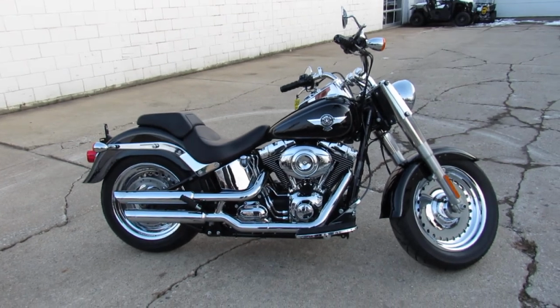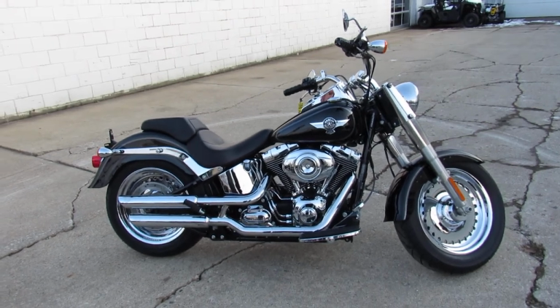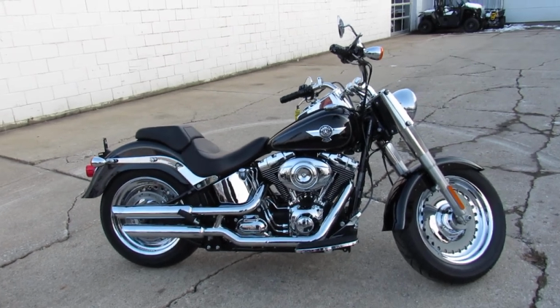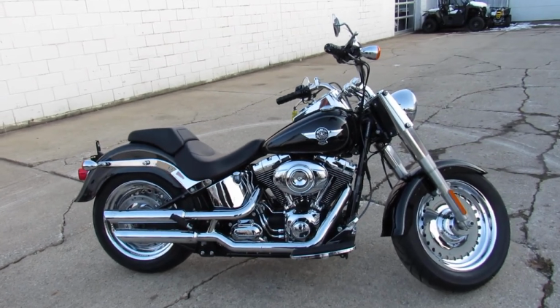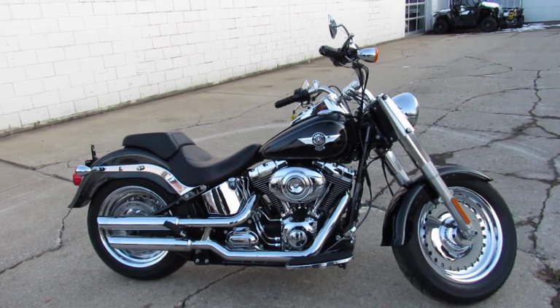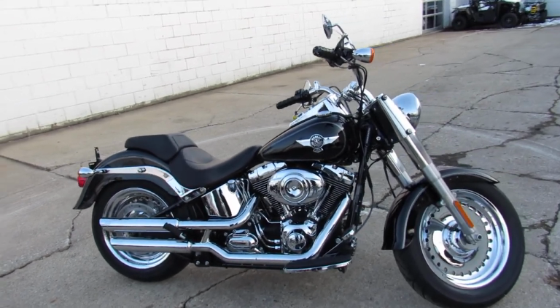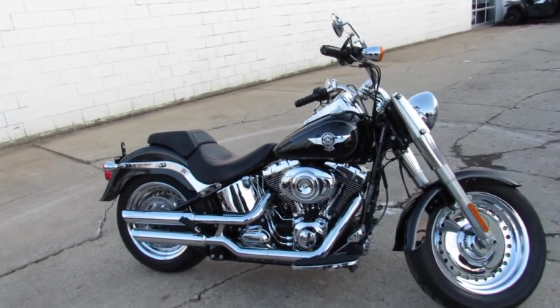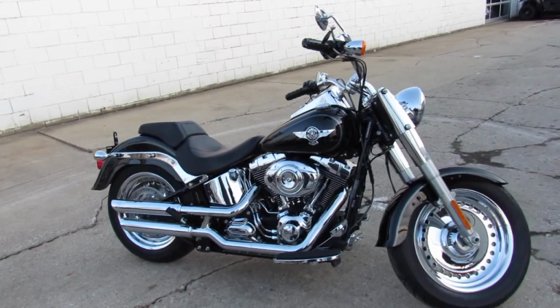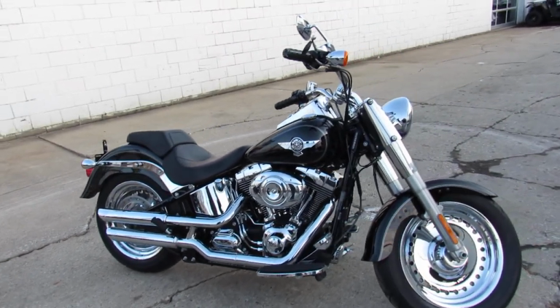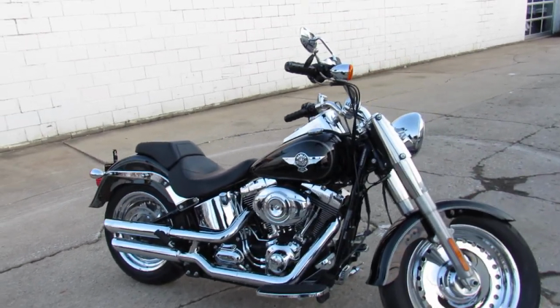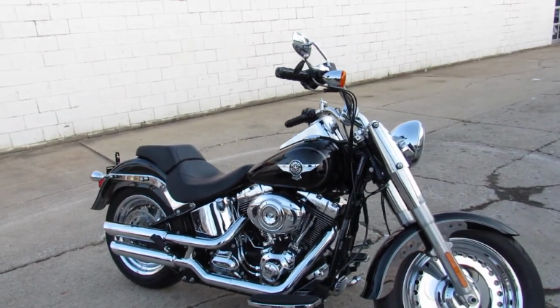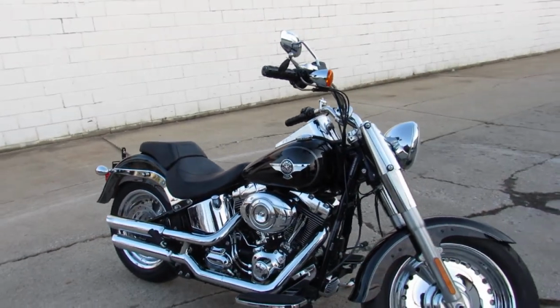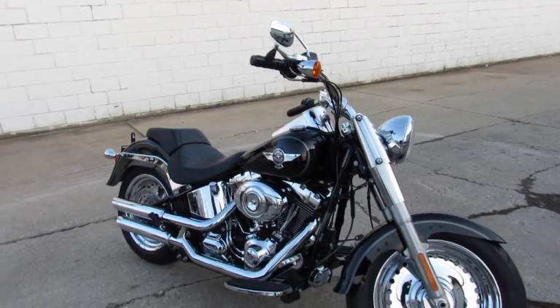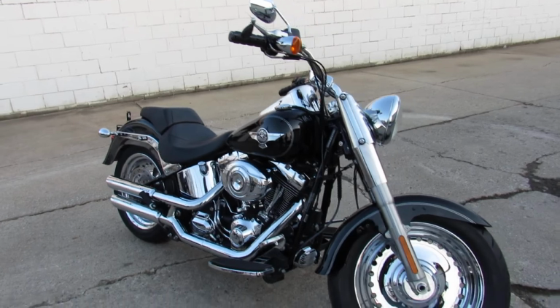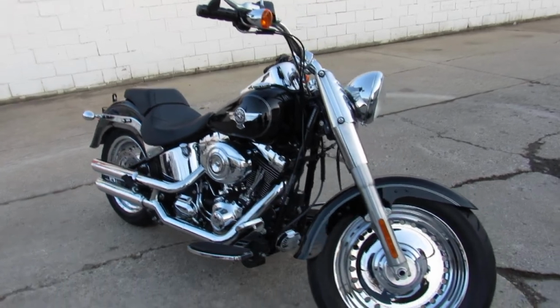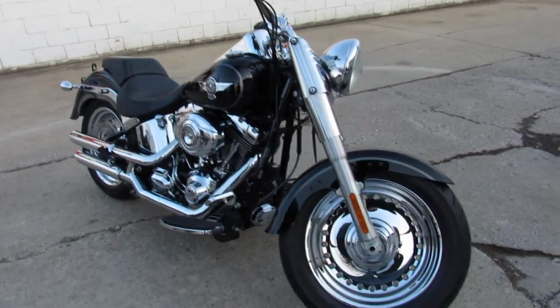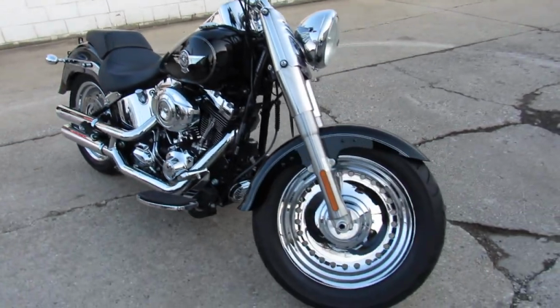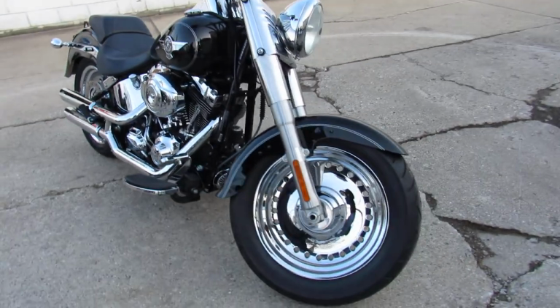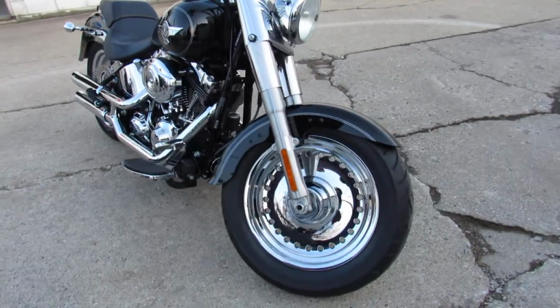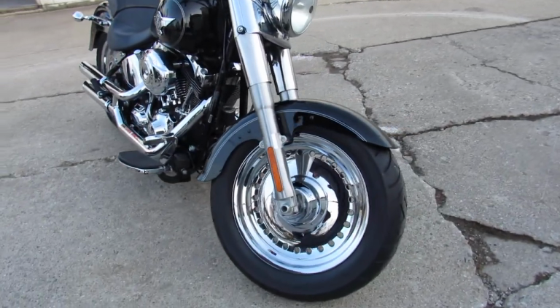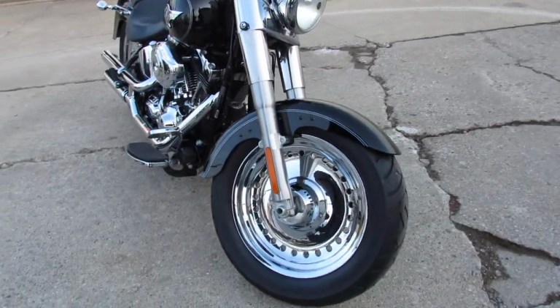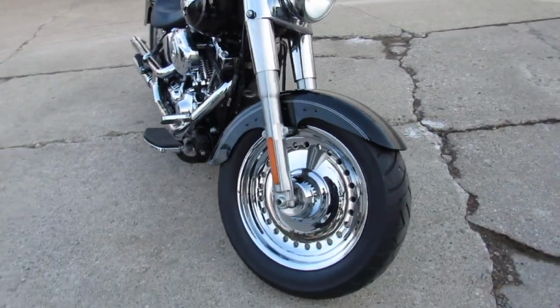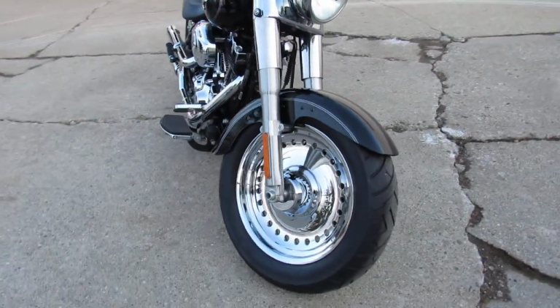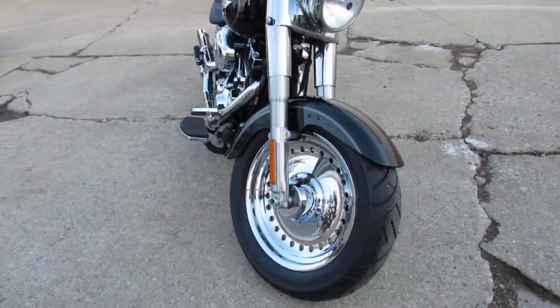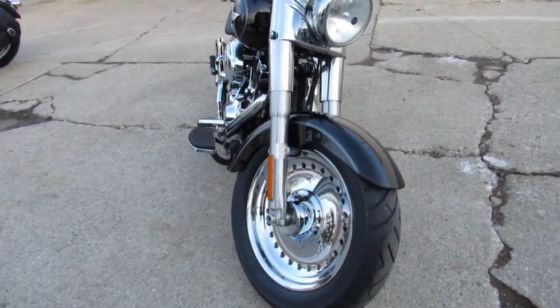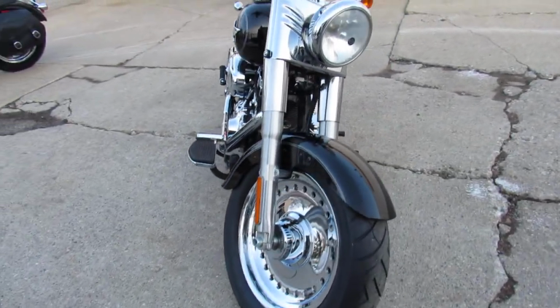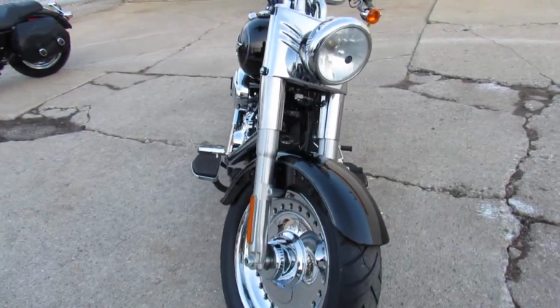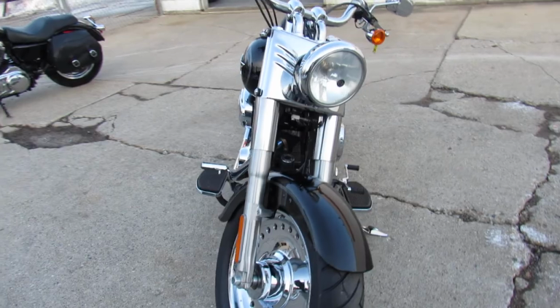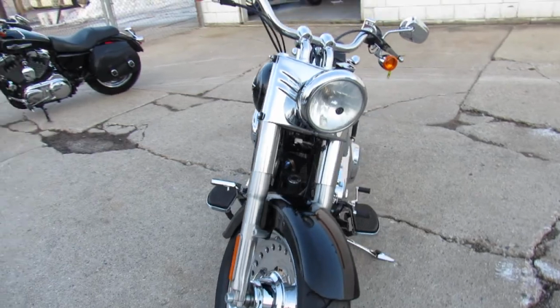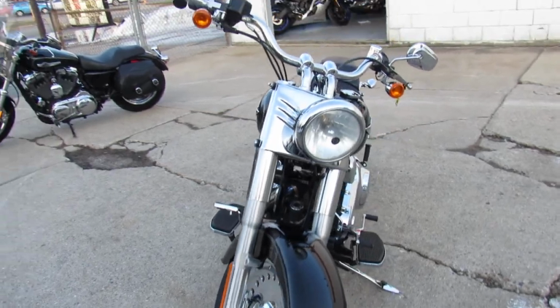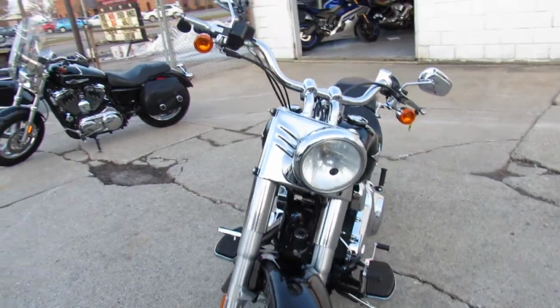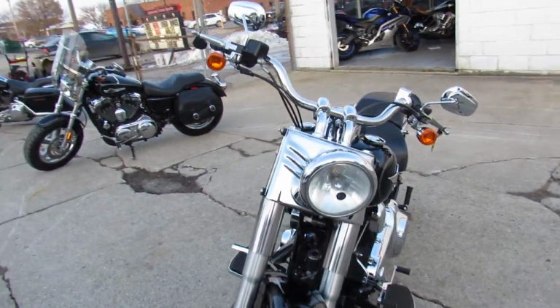Hey guys, ApprovalPowerSports.com here doing some videos on the used Harleys. Over 40 used Fatboys to choose from. This one here is a real nice one — 2014, the bike only has 10,853 miles.